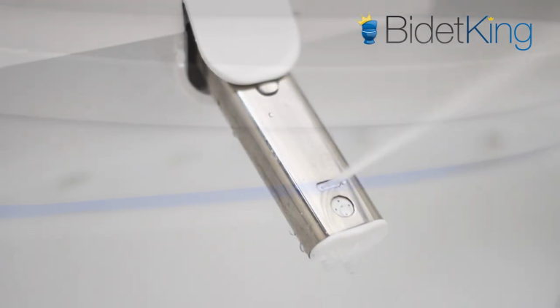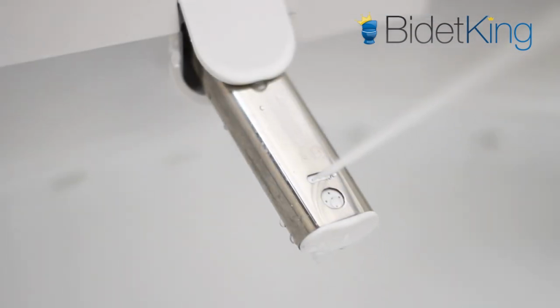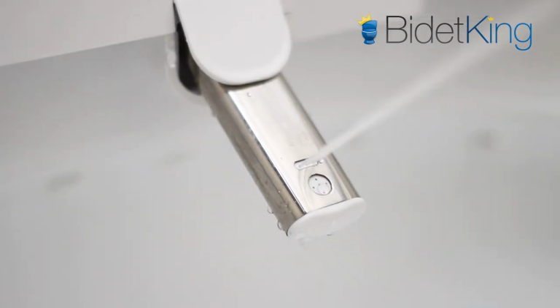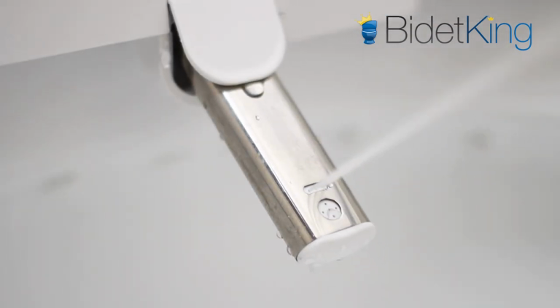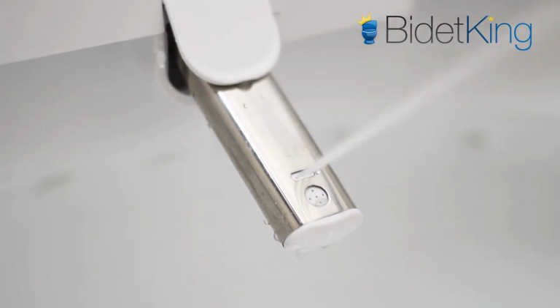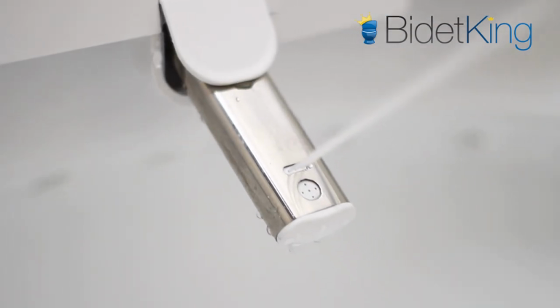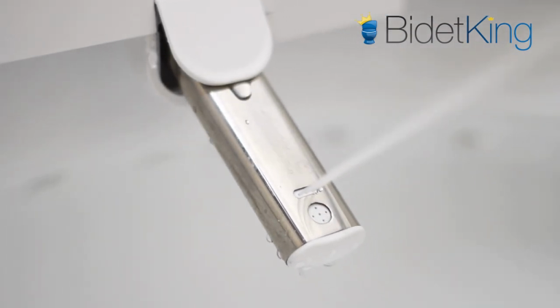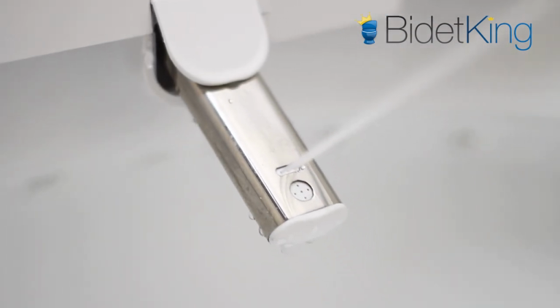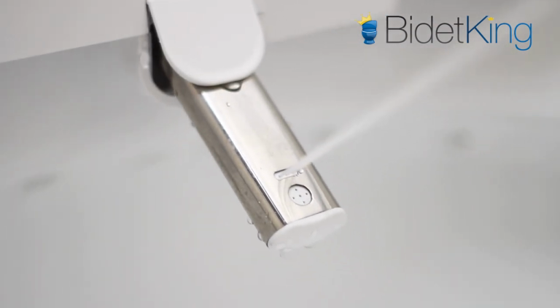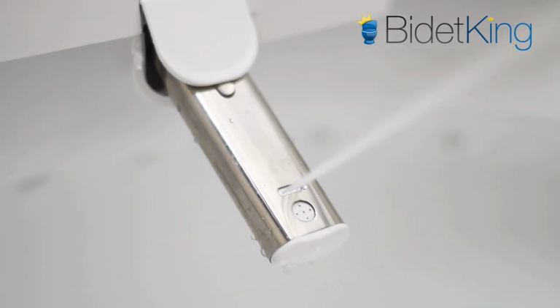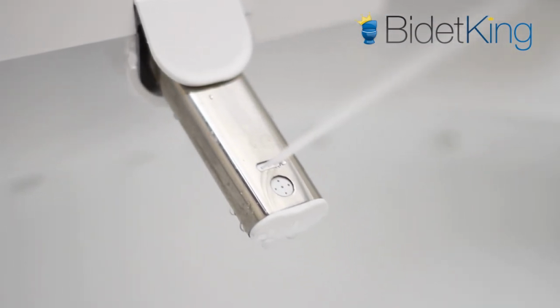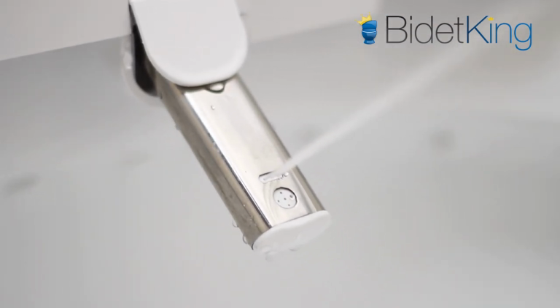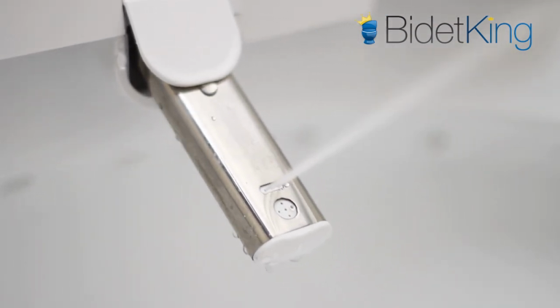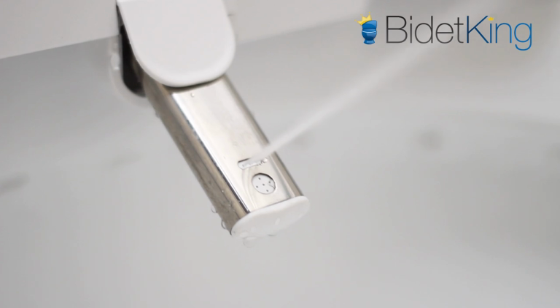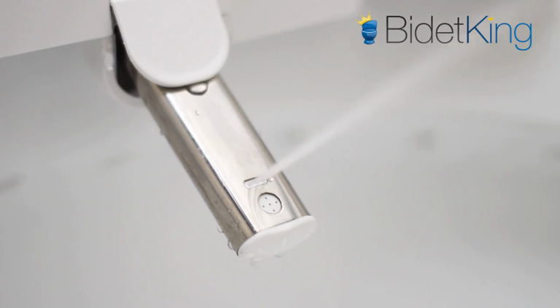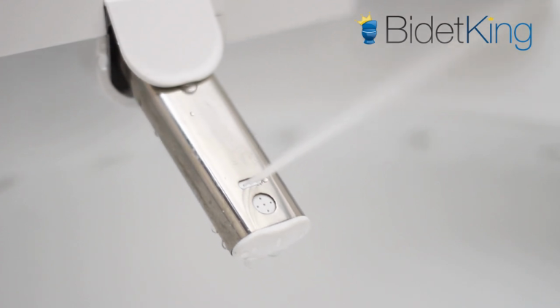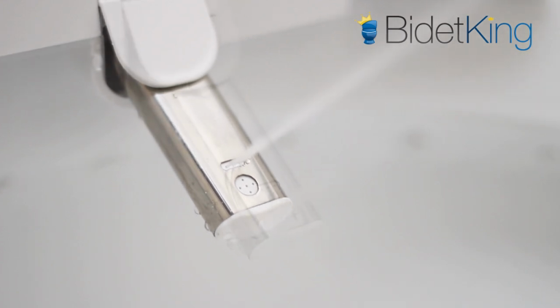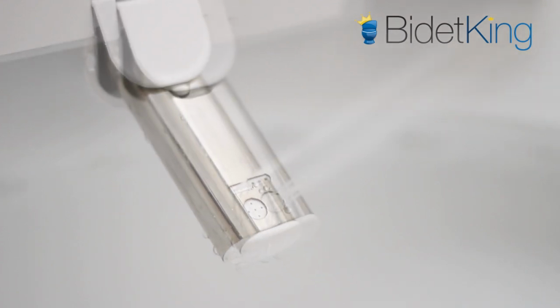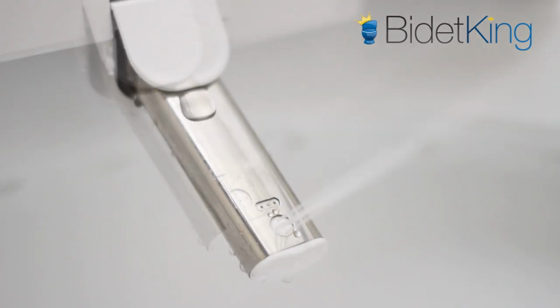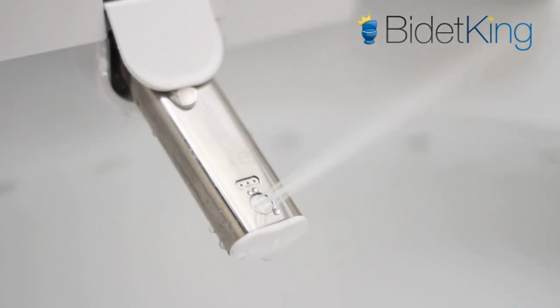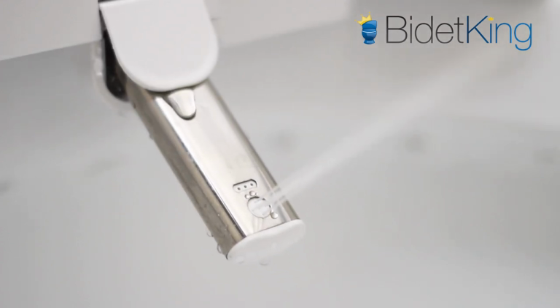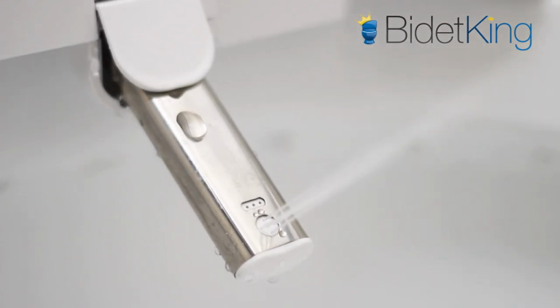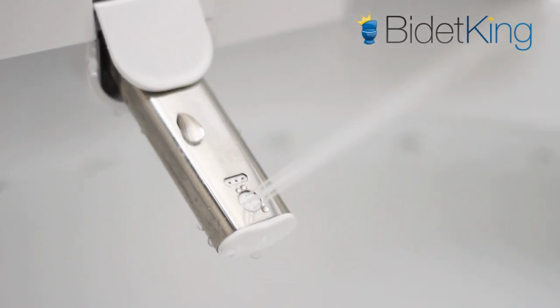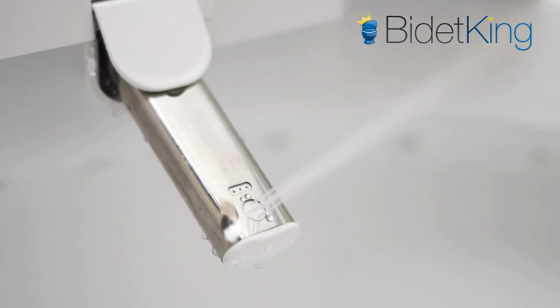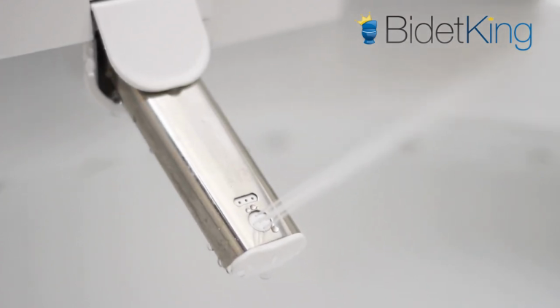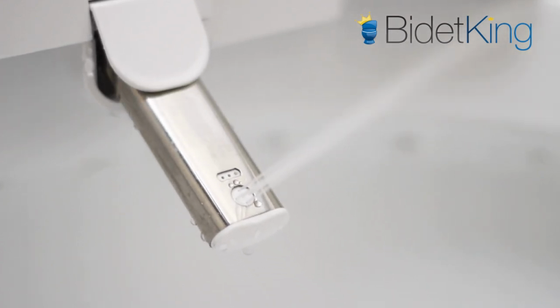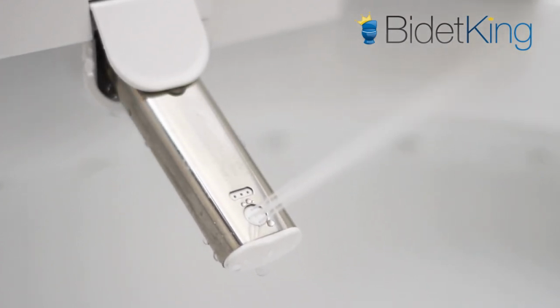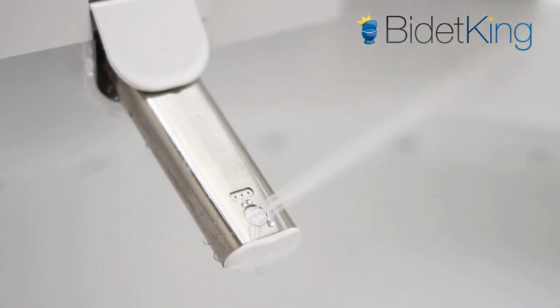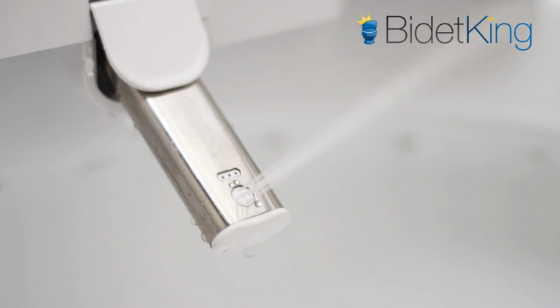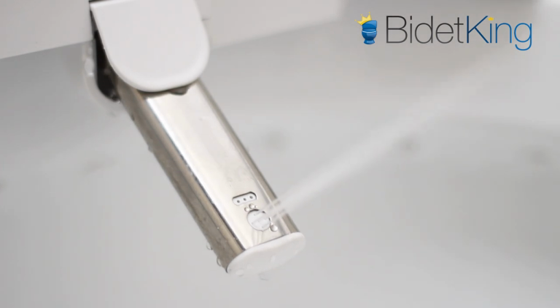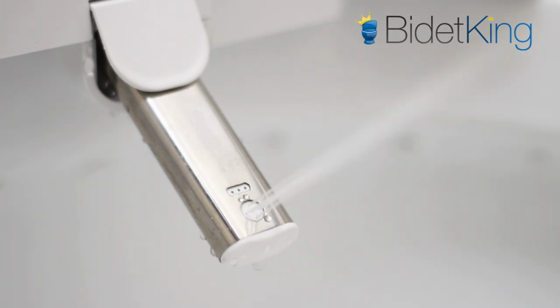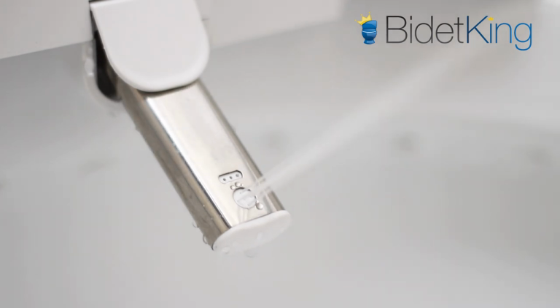To ensure a hygienic cleaning experience, the Econova utilizes UV sterilization and silver nanotechnology to both clean and sterilize the stainless steel wash nozzle.